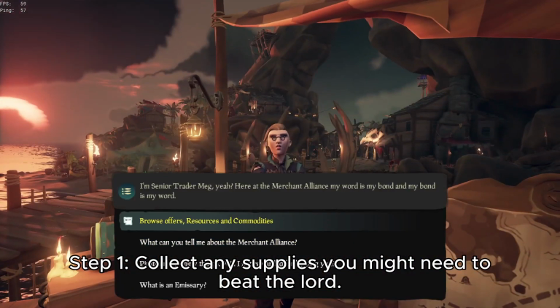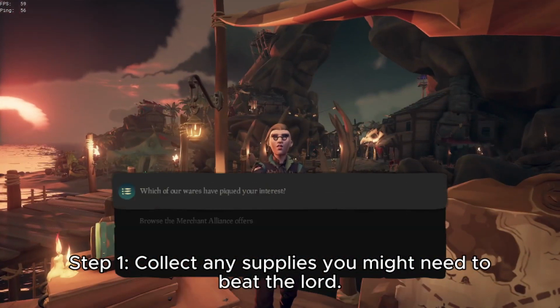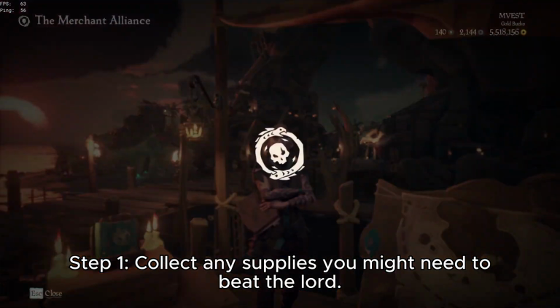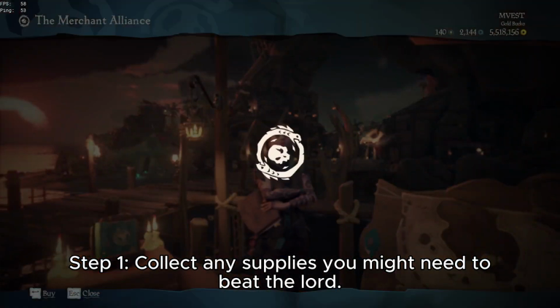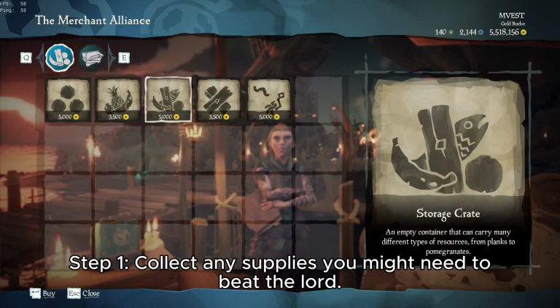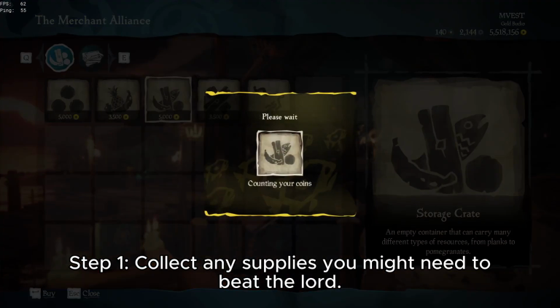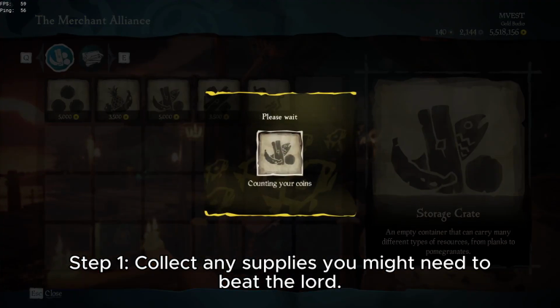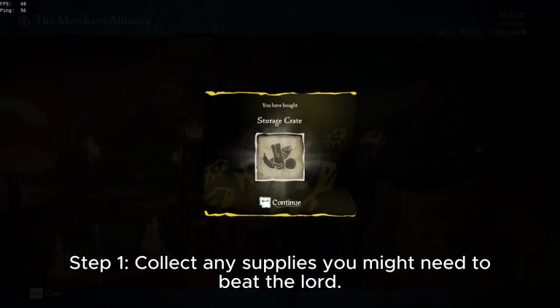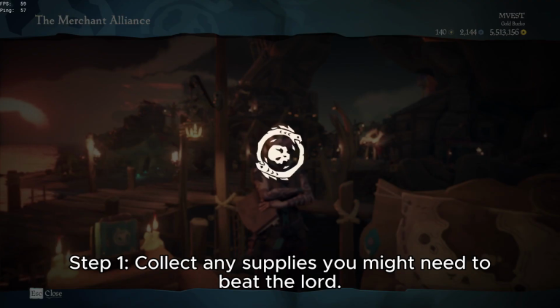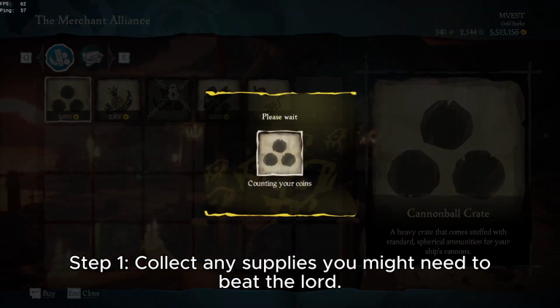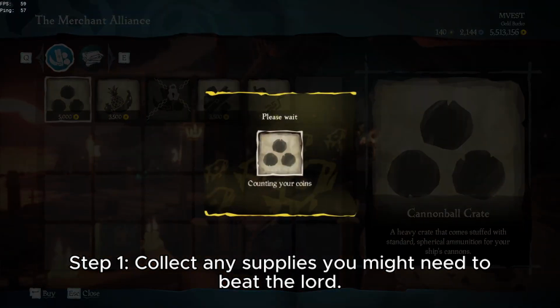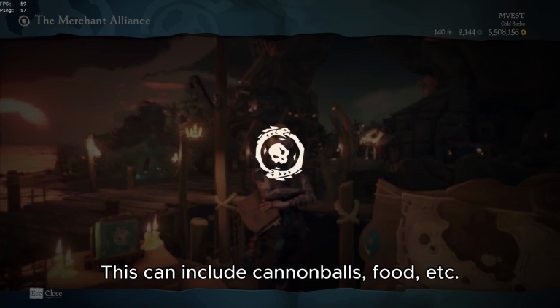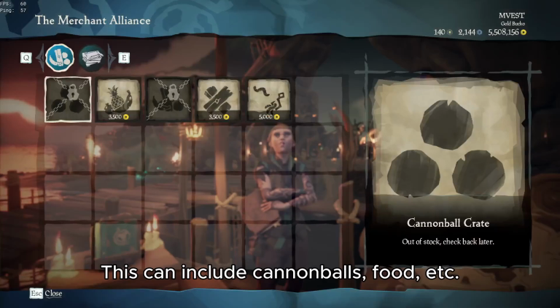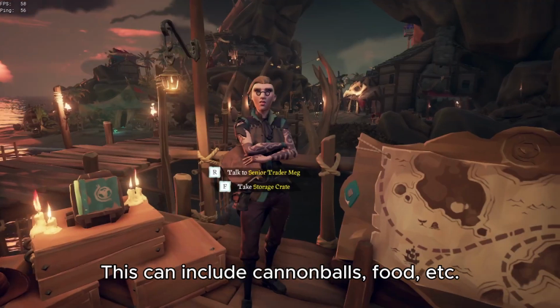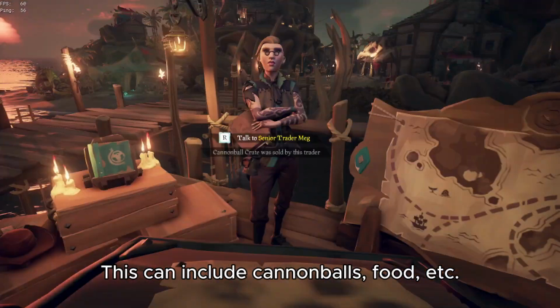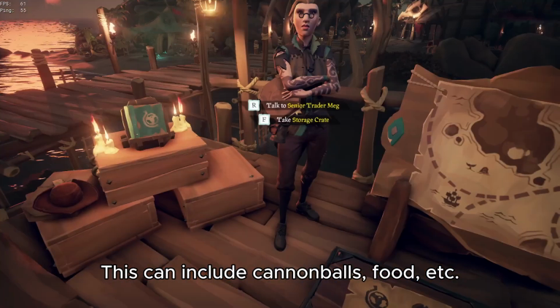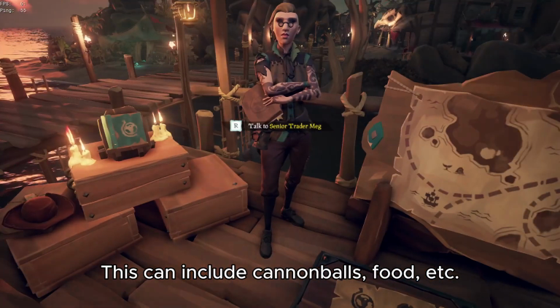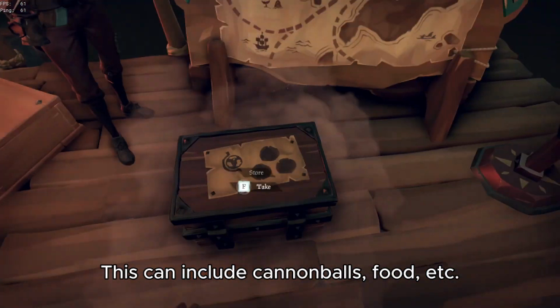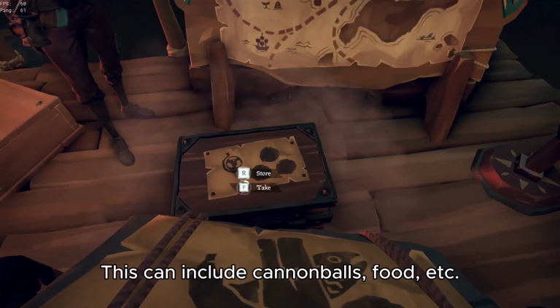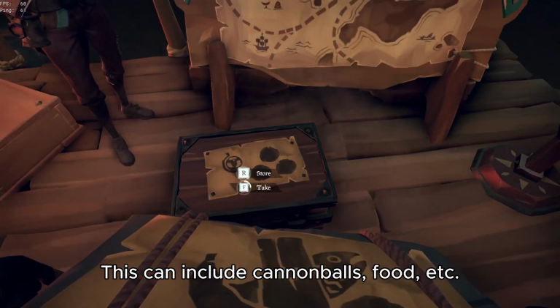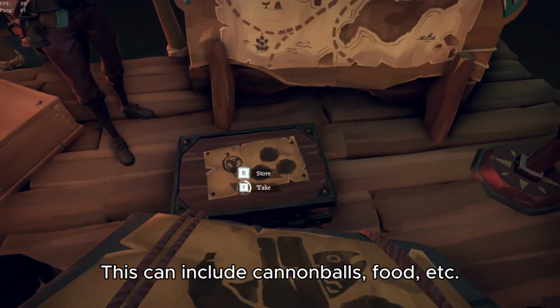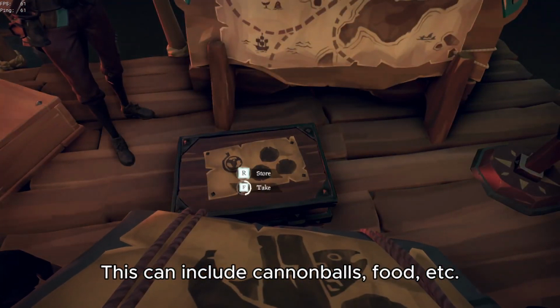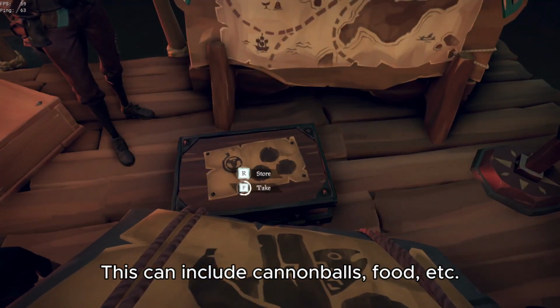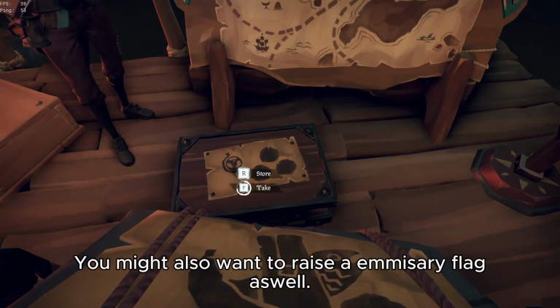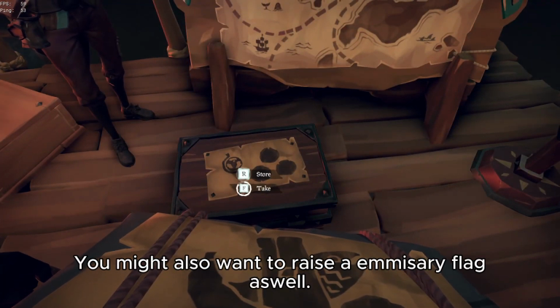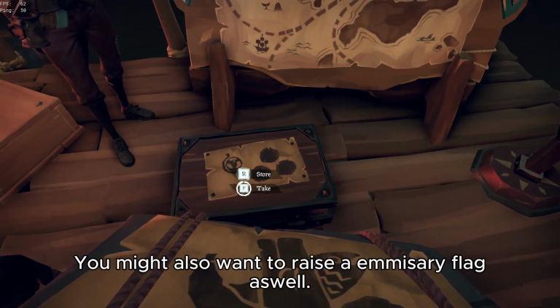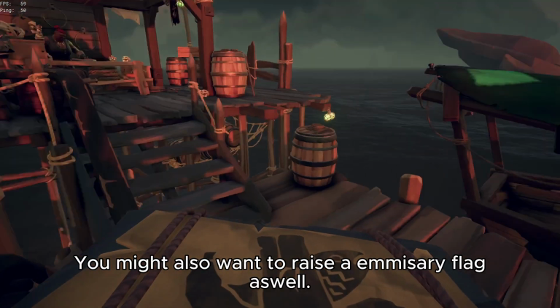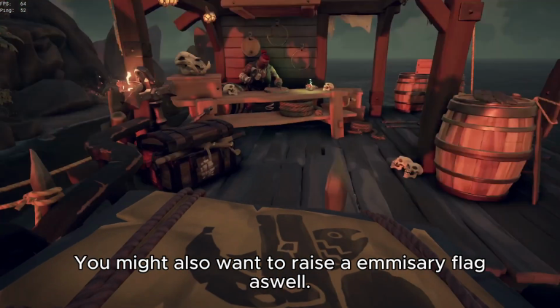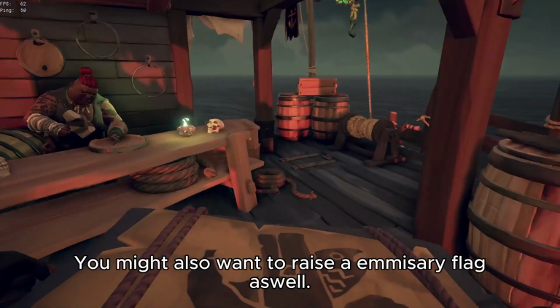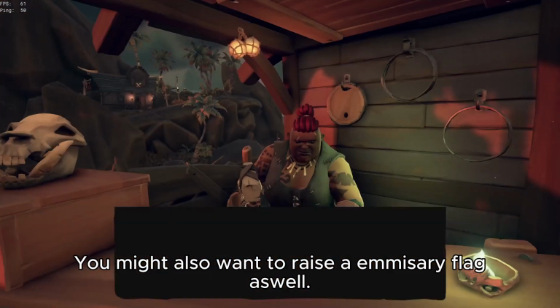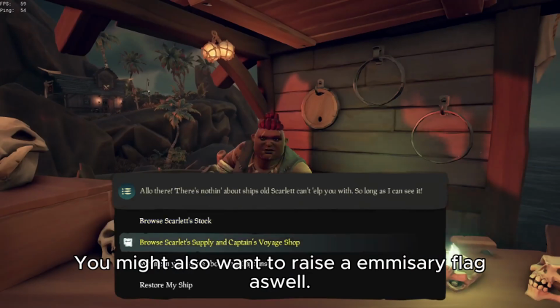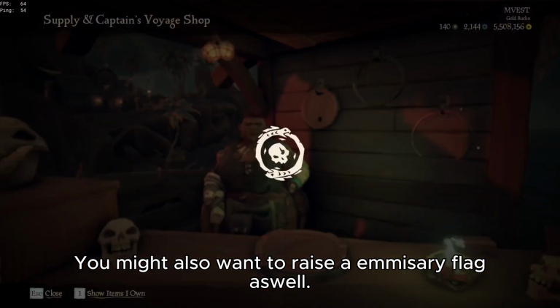Step 1 is to collect supplies and anything you might need to beat the Ashen Lord. This can be food, cannonballs, wood, etc. You might also want to raise an emissary flag.